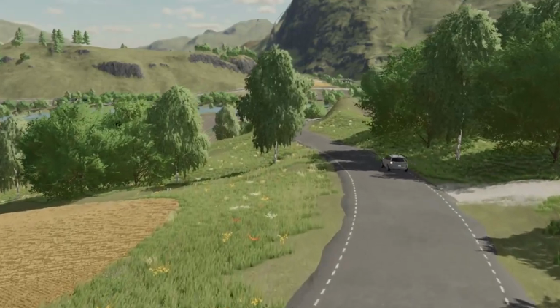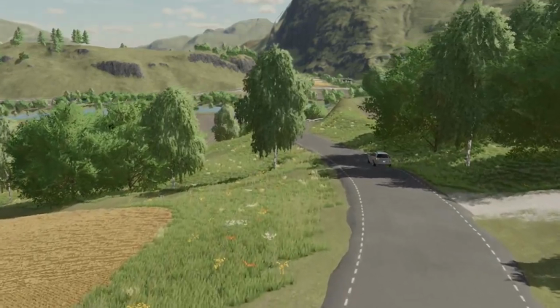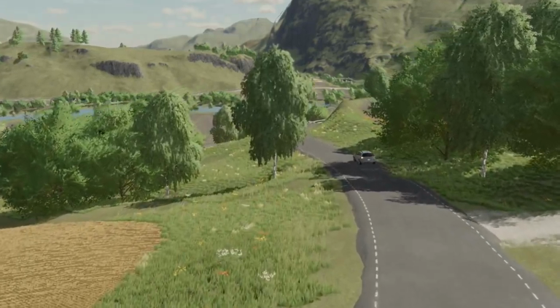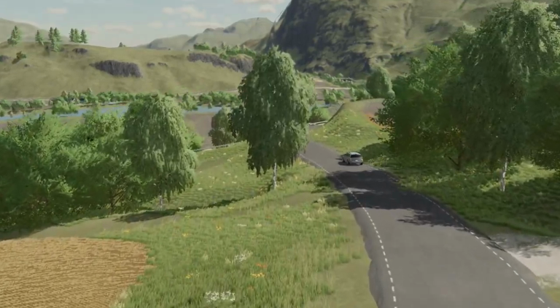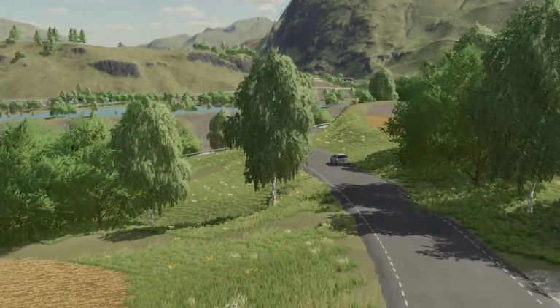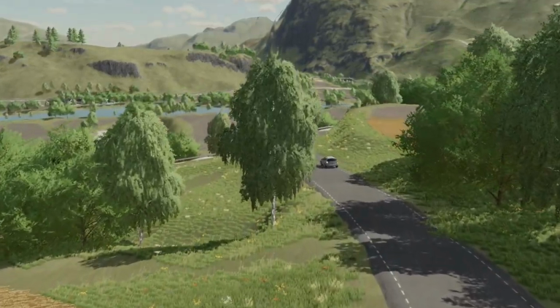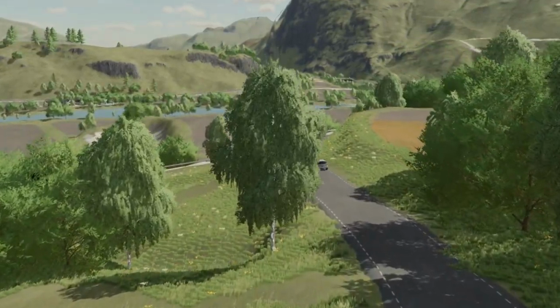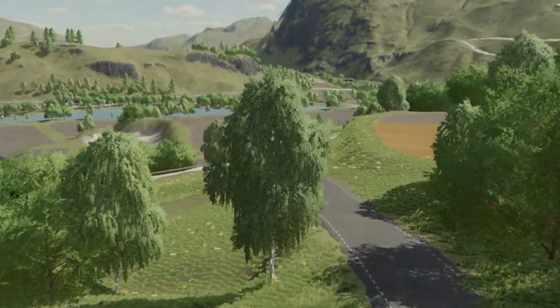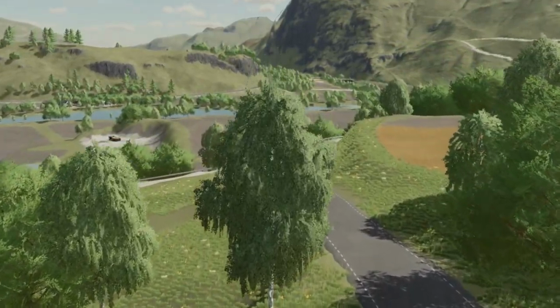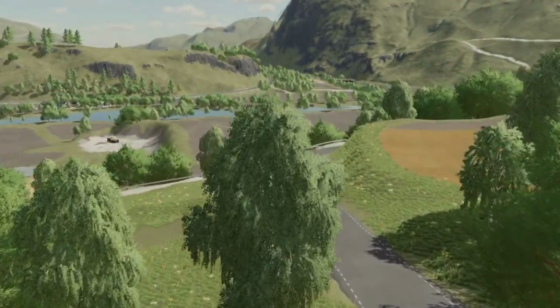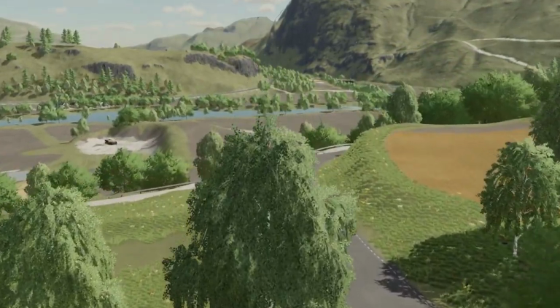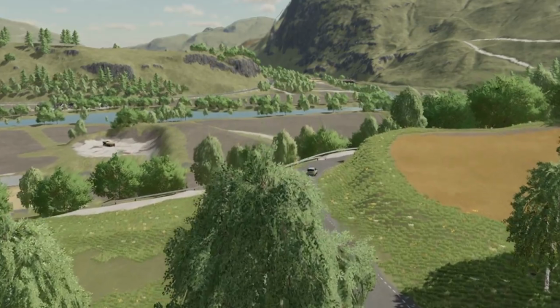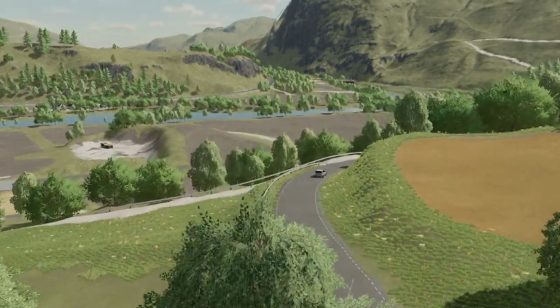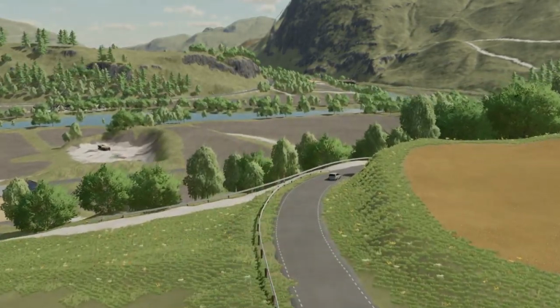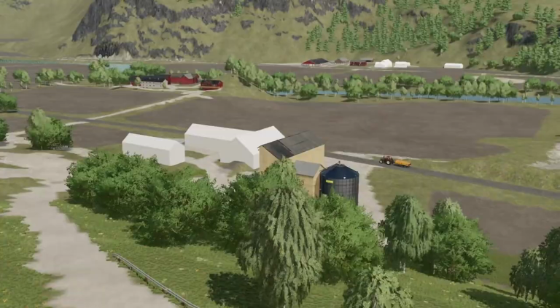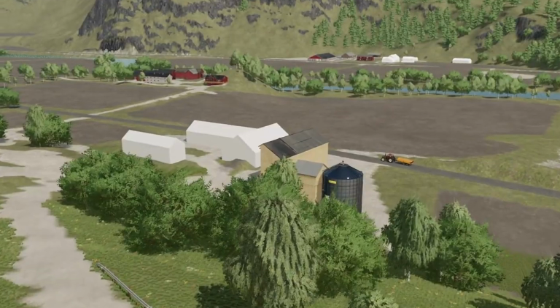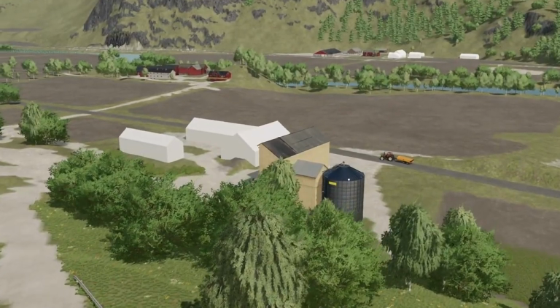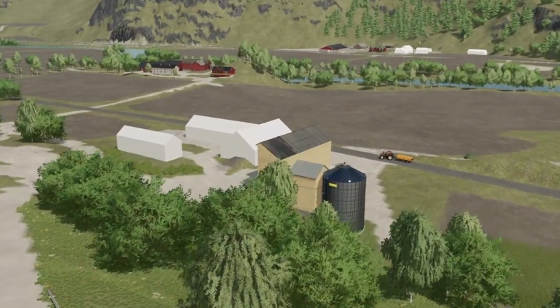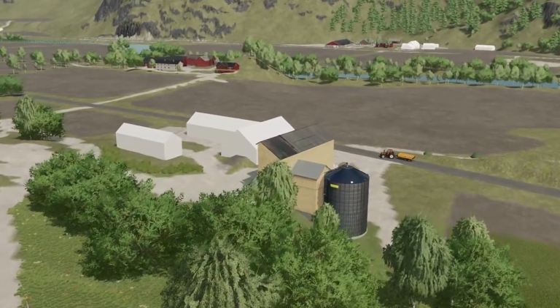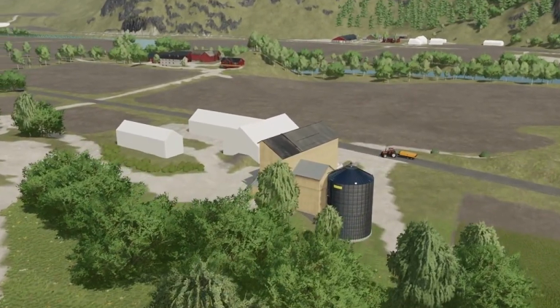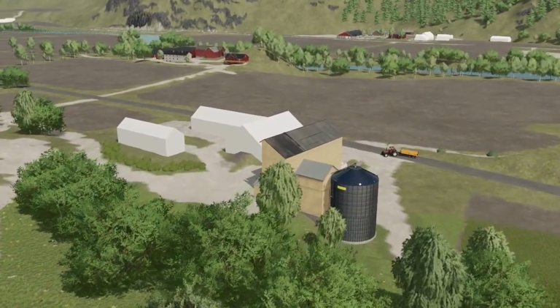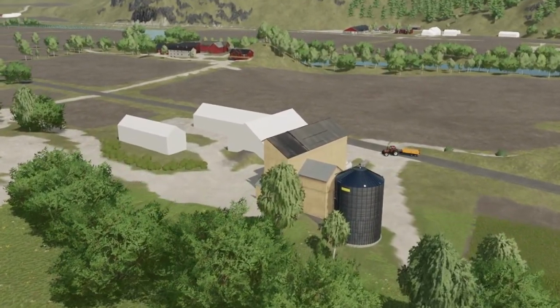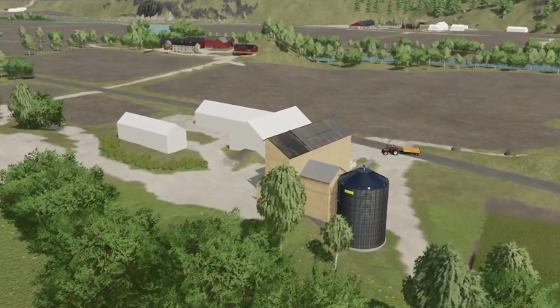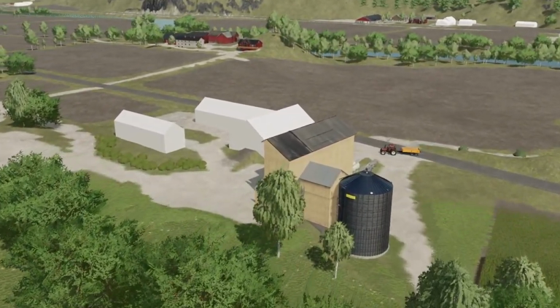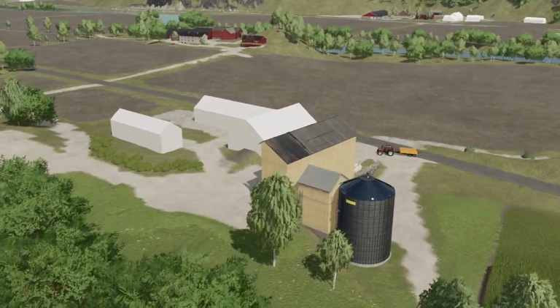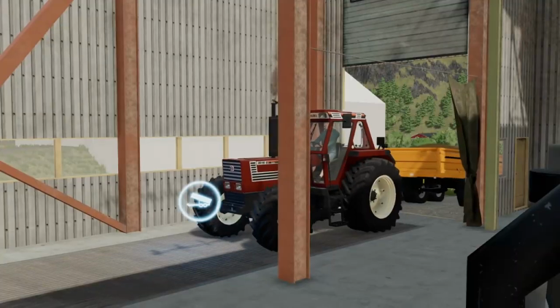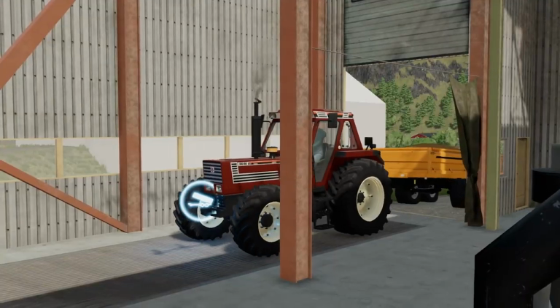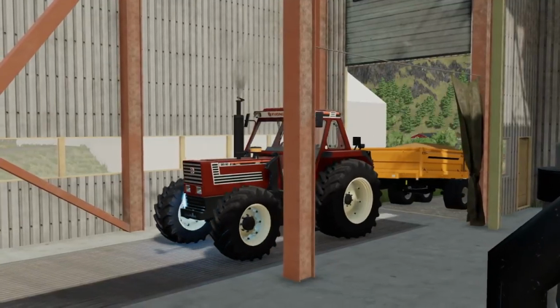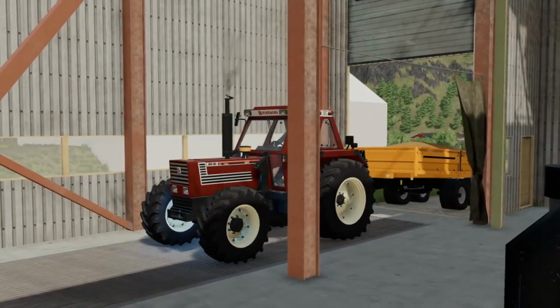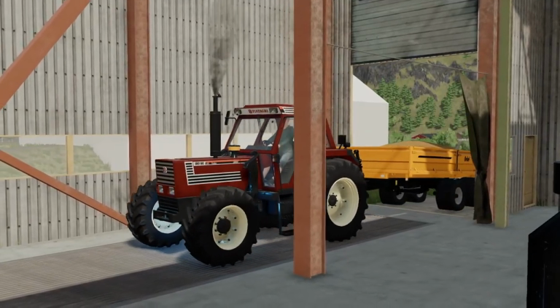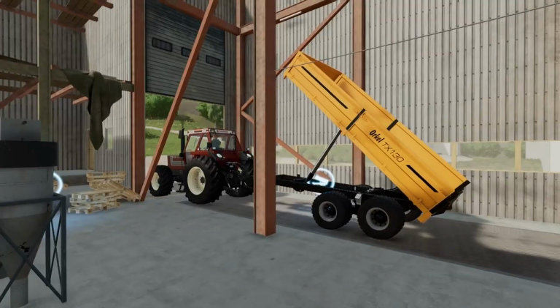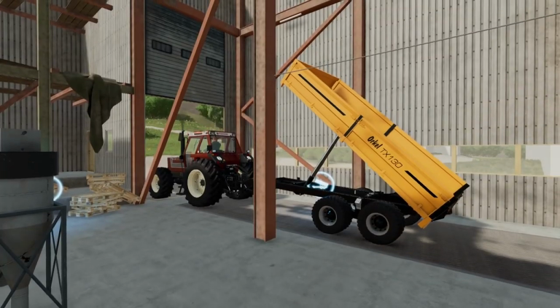The grain mill has been completely remodeled from the ground up, and as an added feature you need to go into the basement with a forklift to get the pallets with flour.